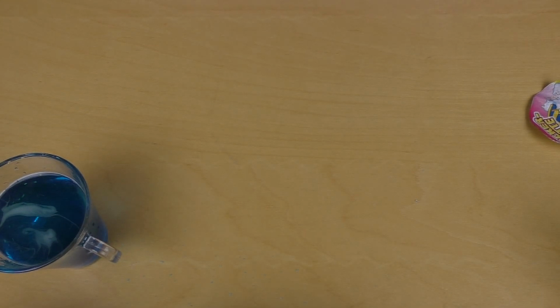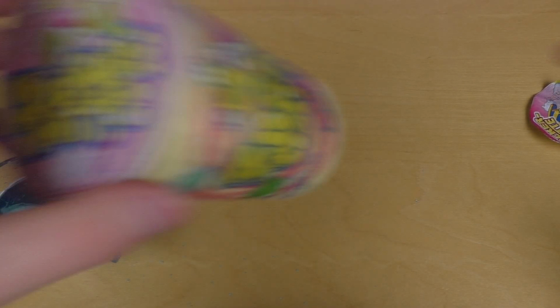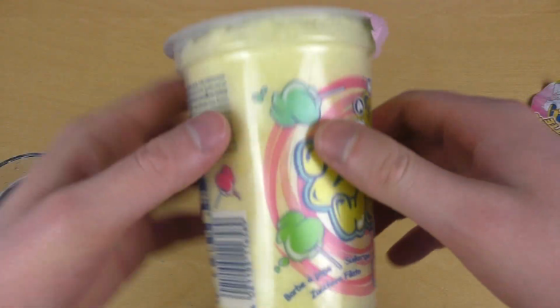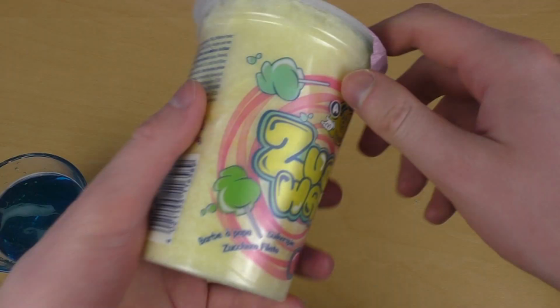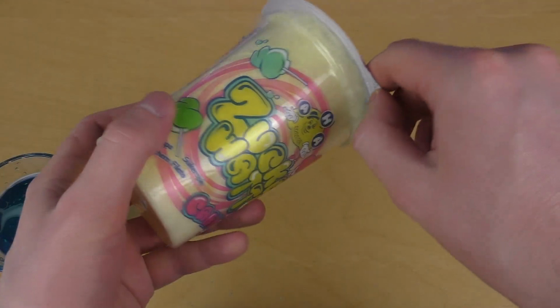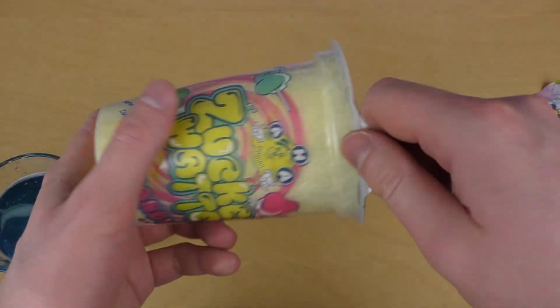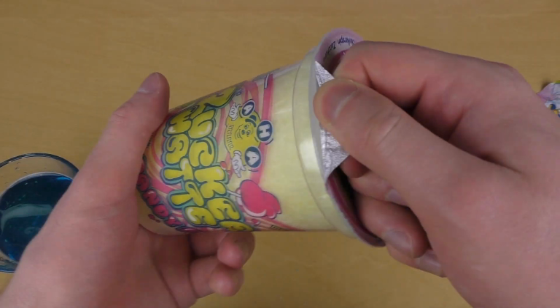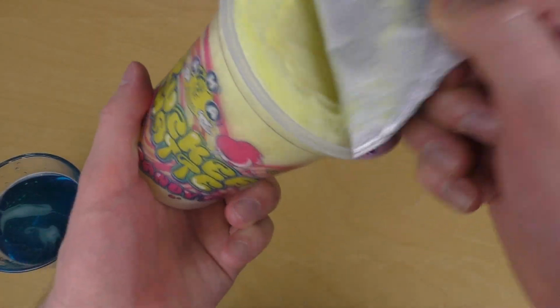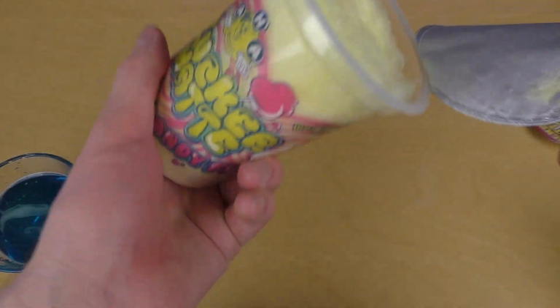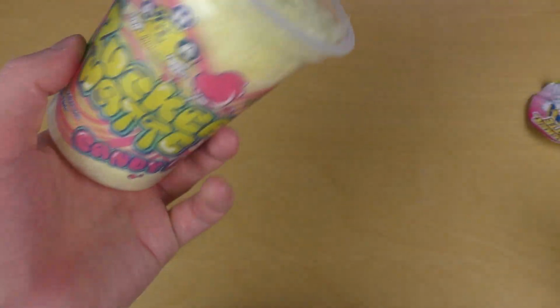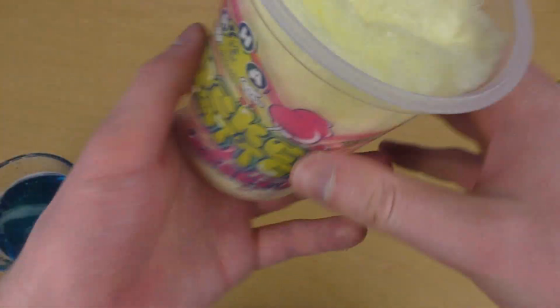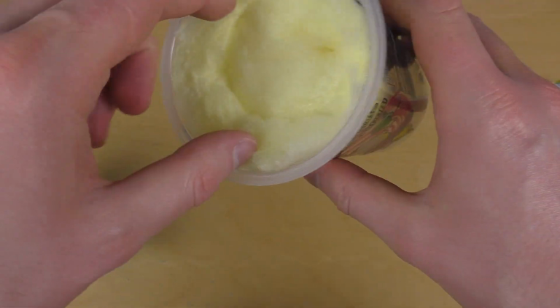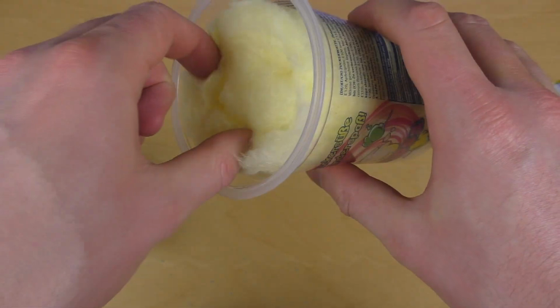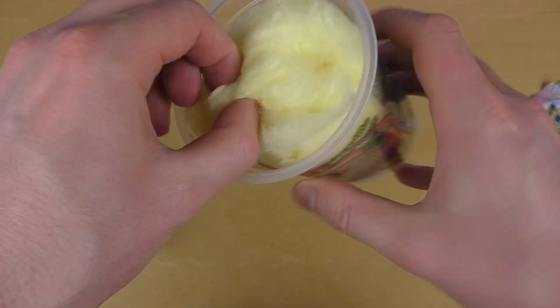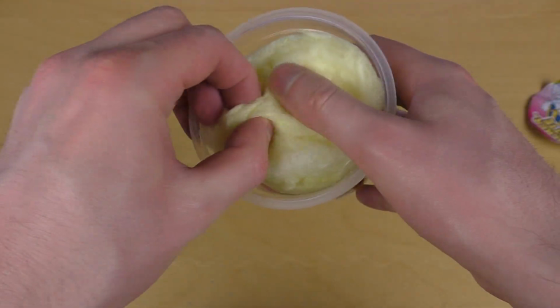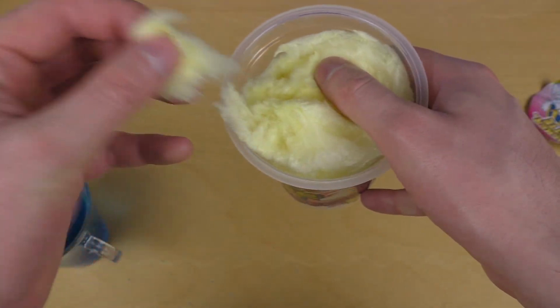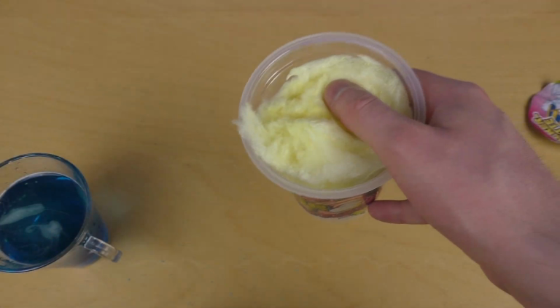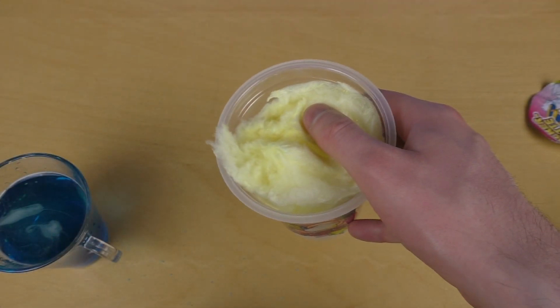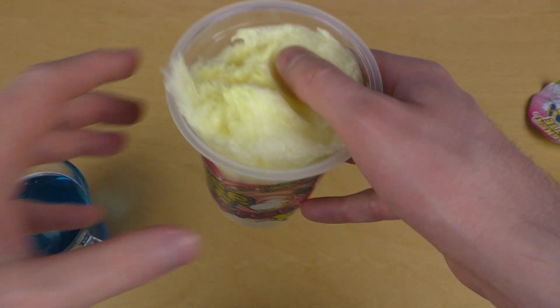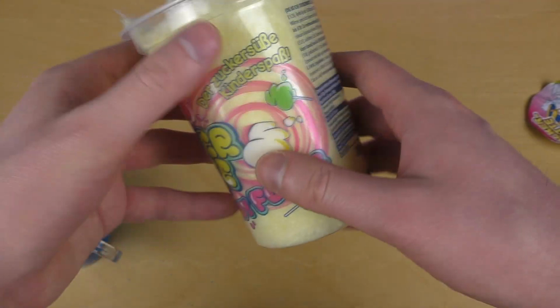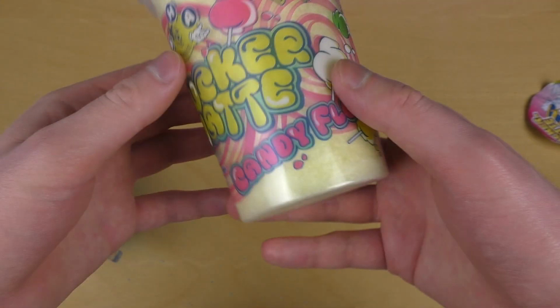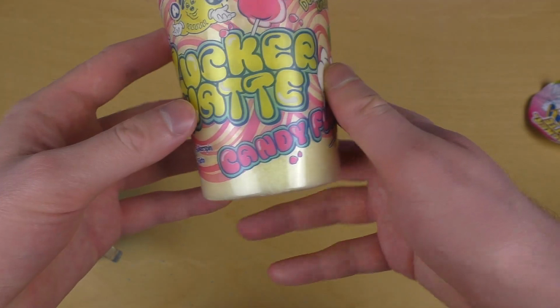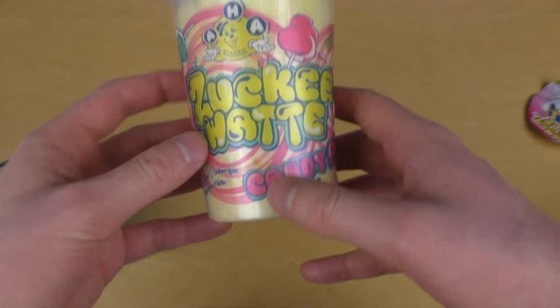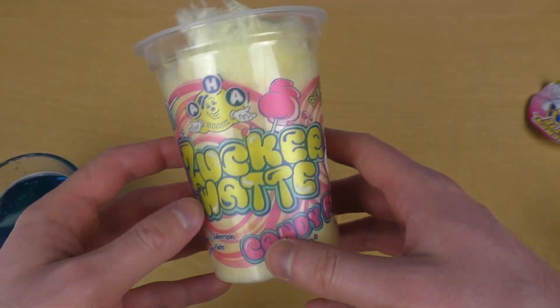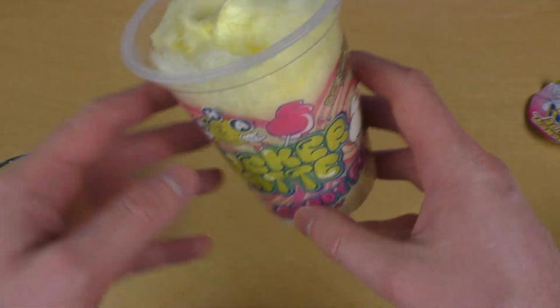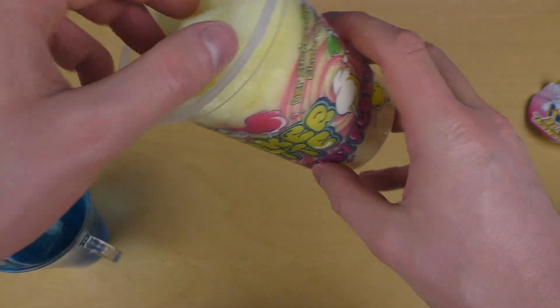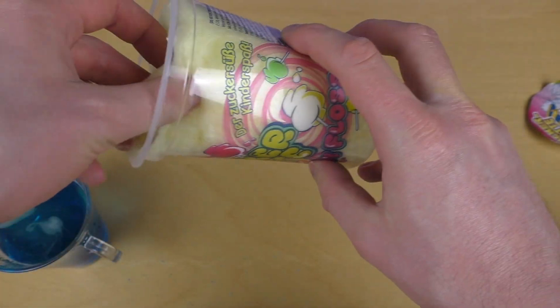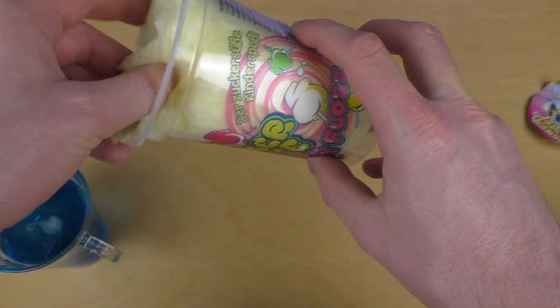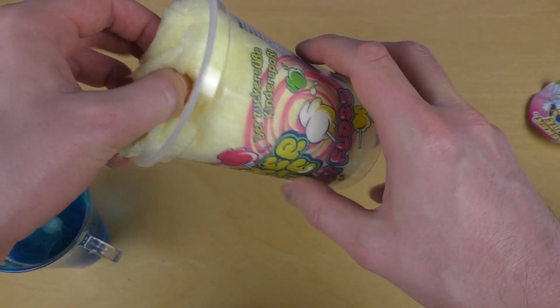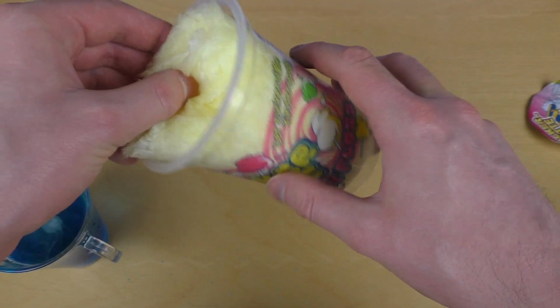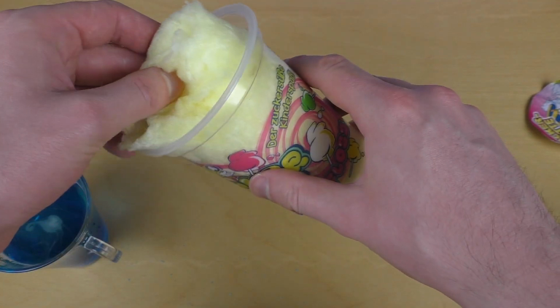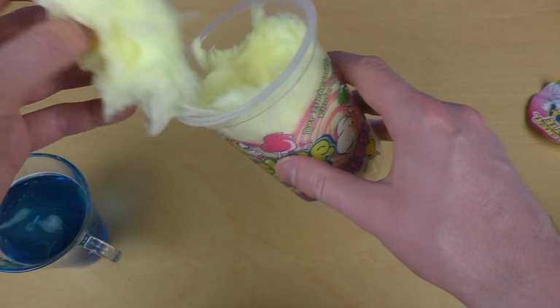I wasted so much cotton candy — at least I should try some. I tried some of the others. Mmm, banana! Oh, I really don't want to waste this, I want to eat it all.